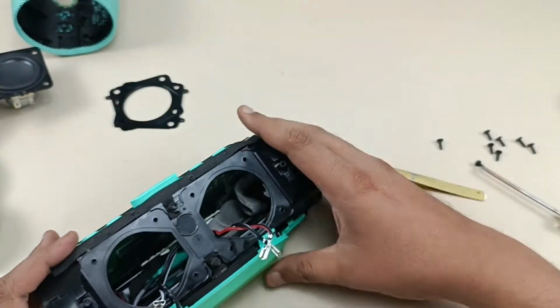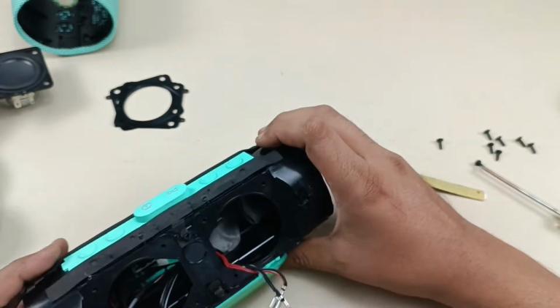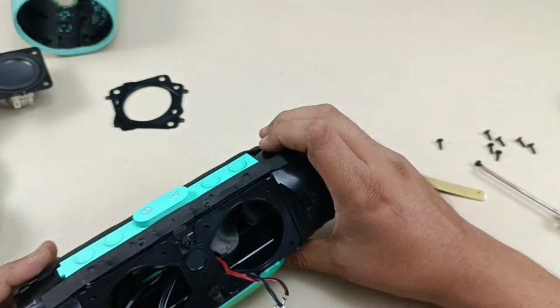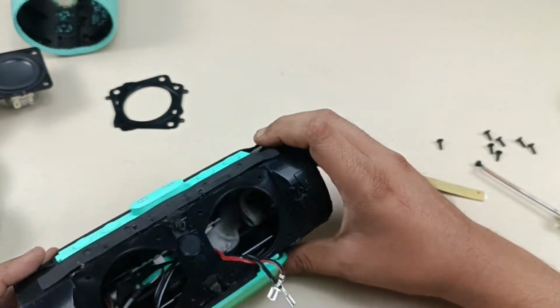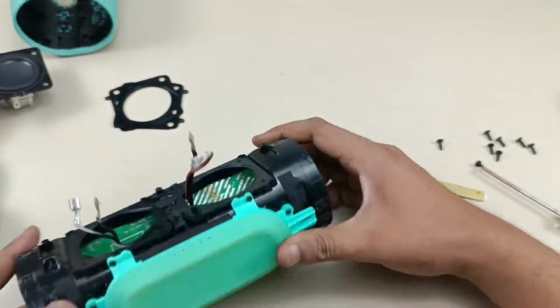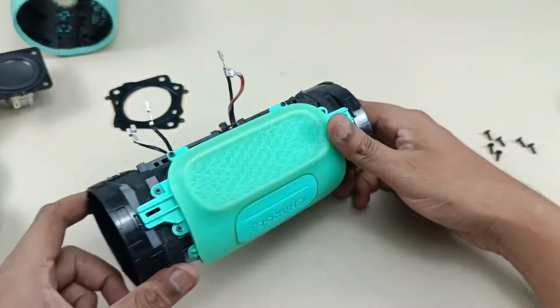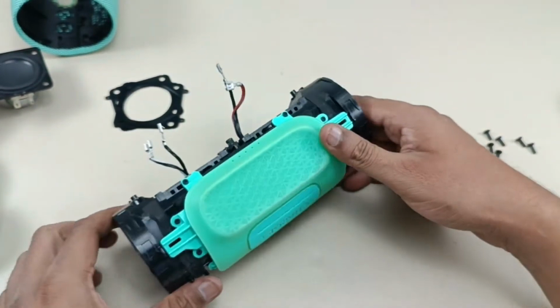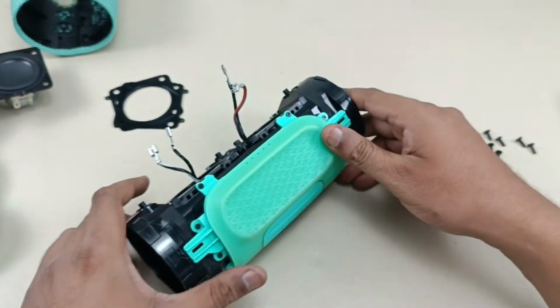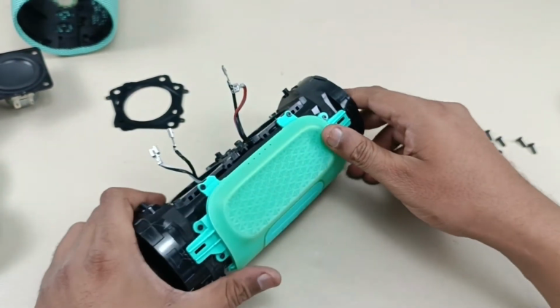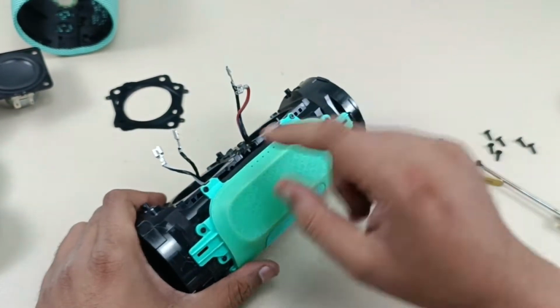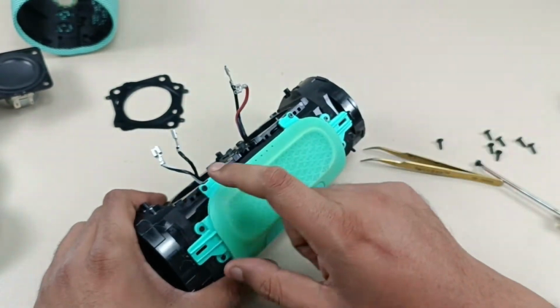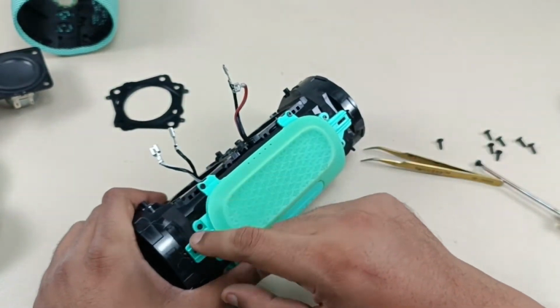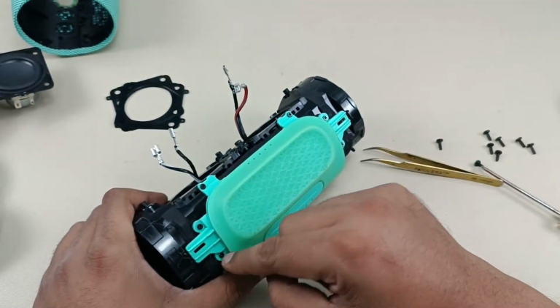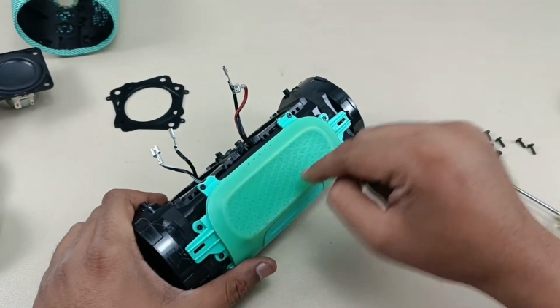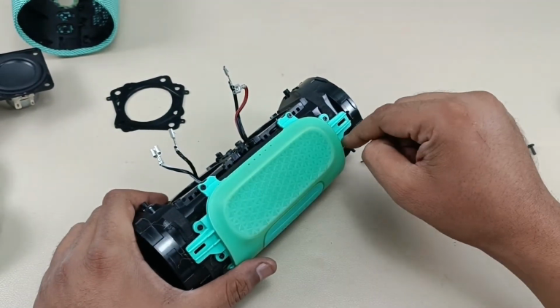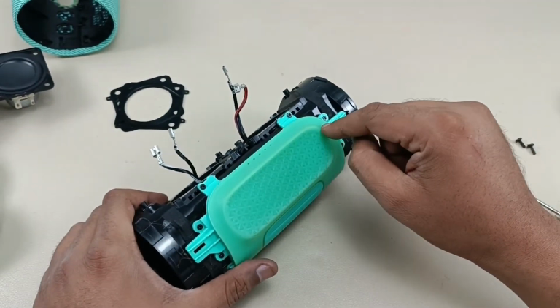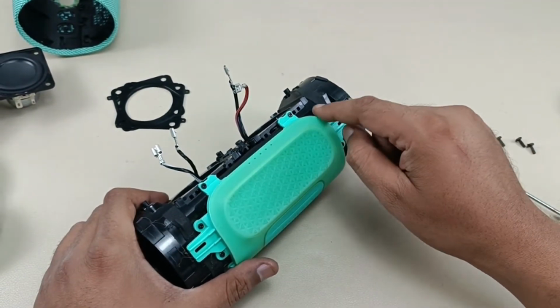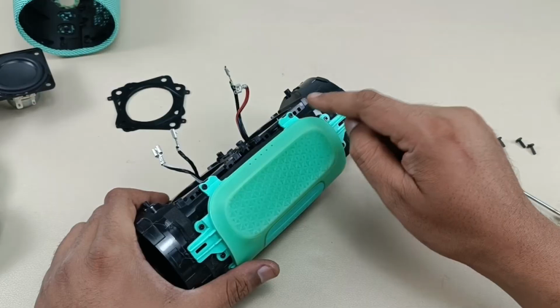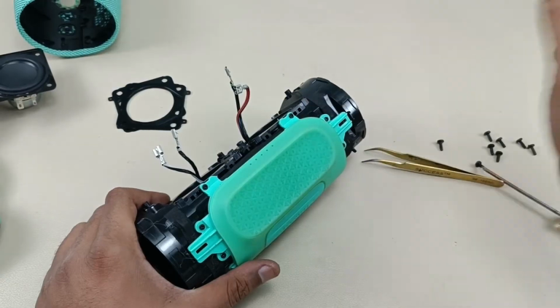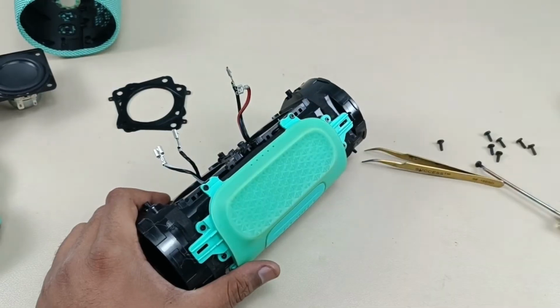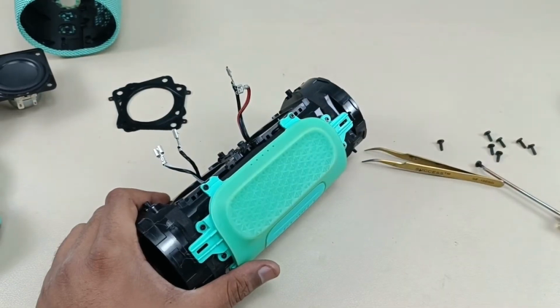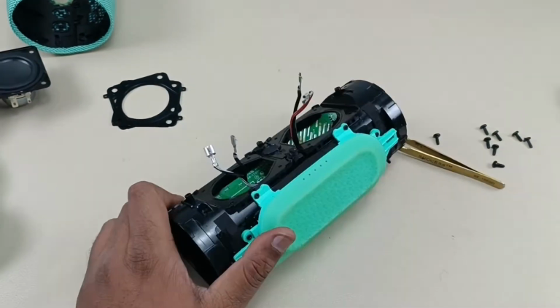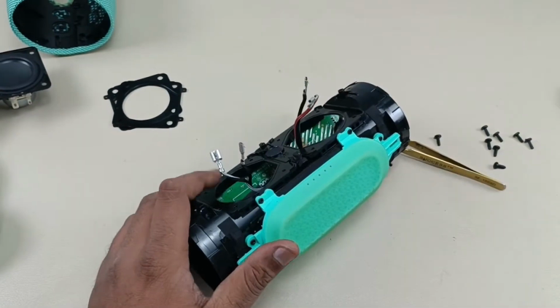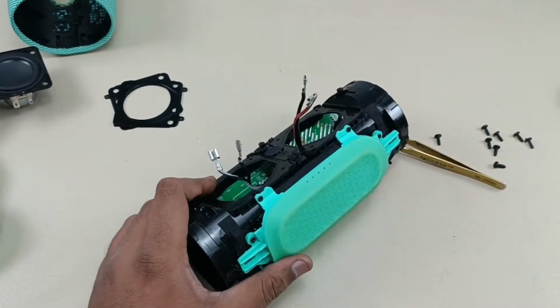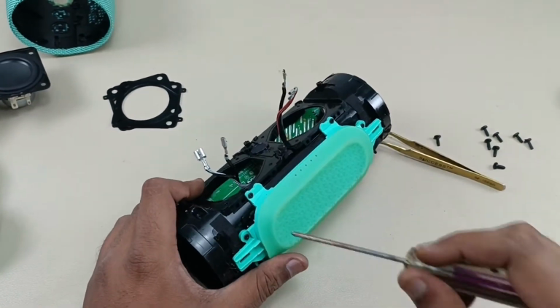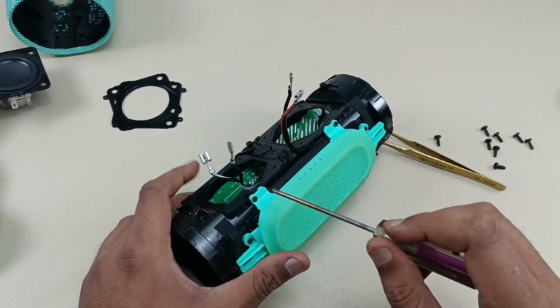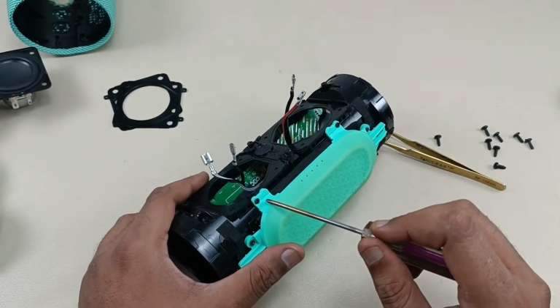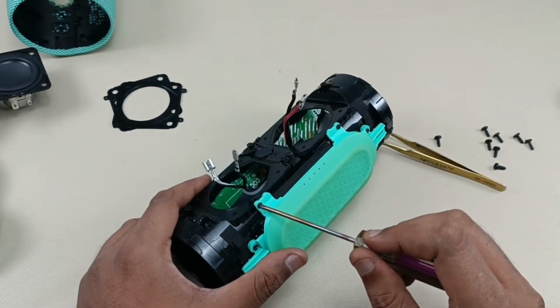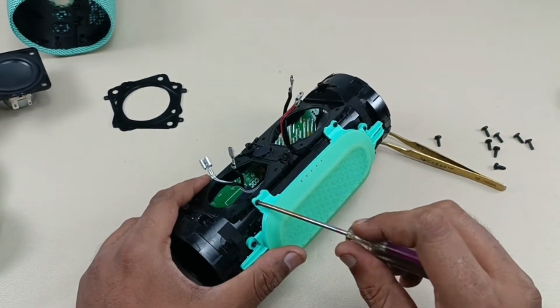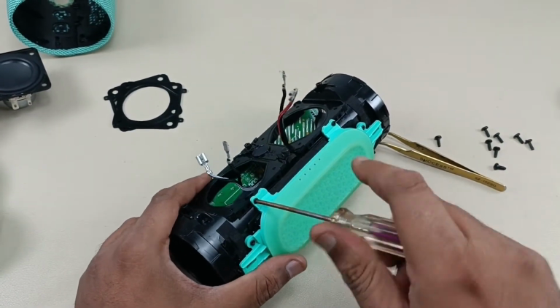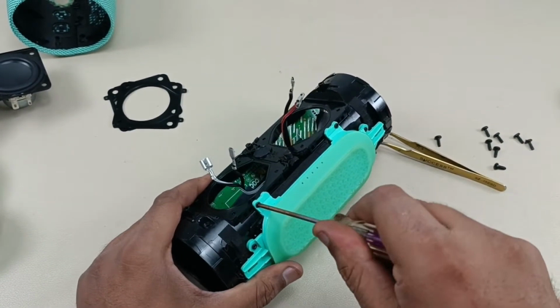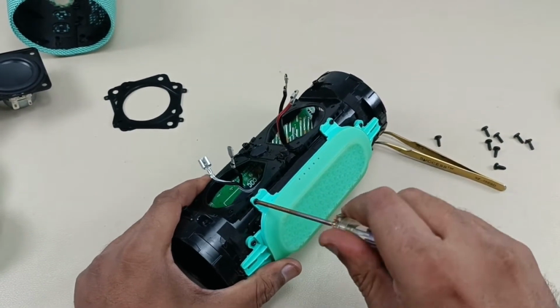So it's time to take out these screws to see the battery. Alright, let's remove this battery section.